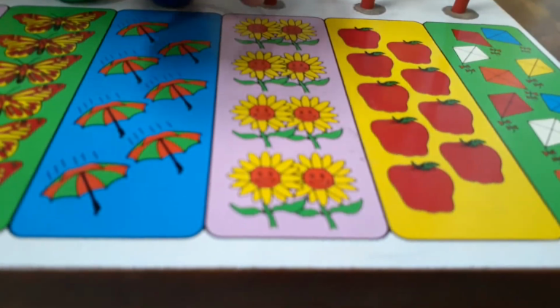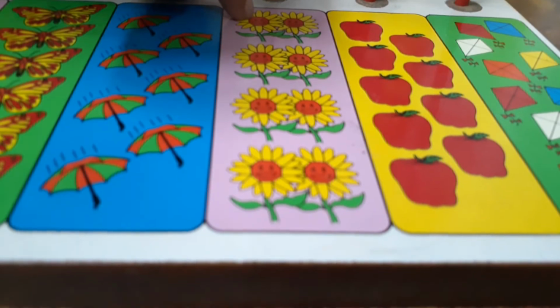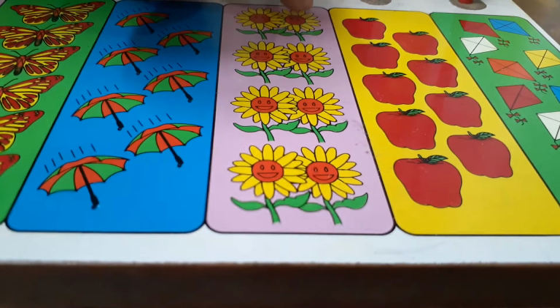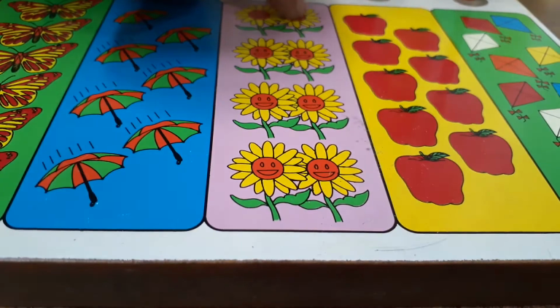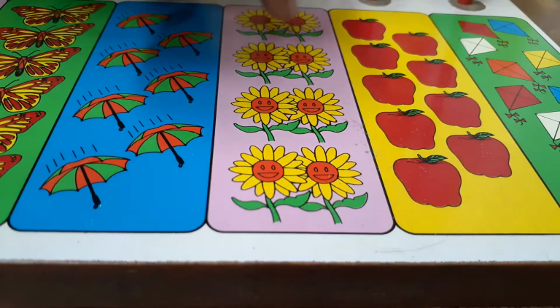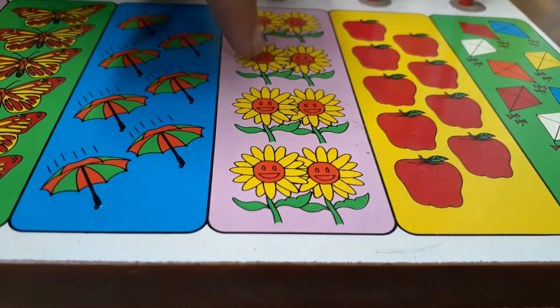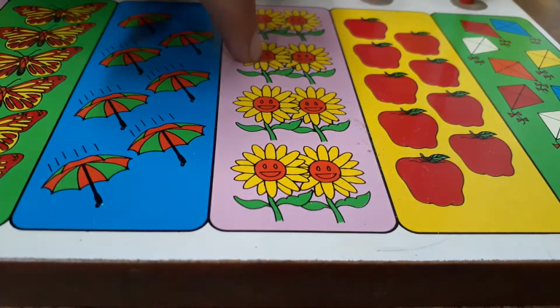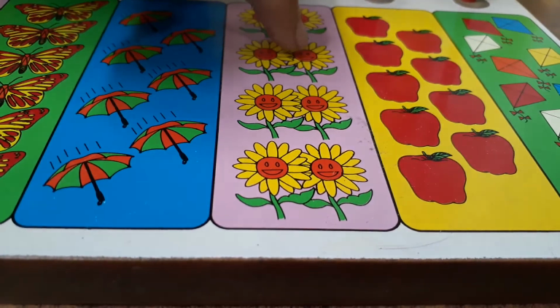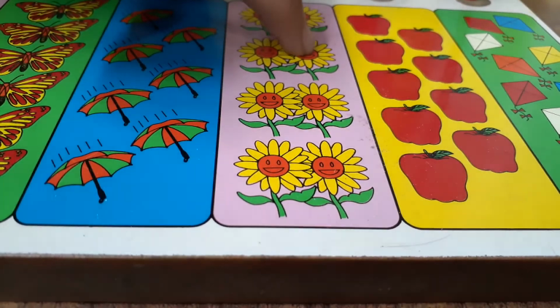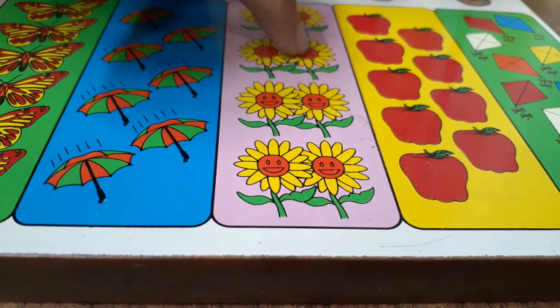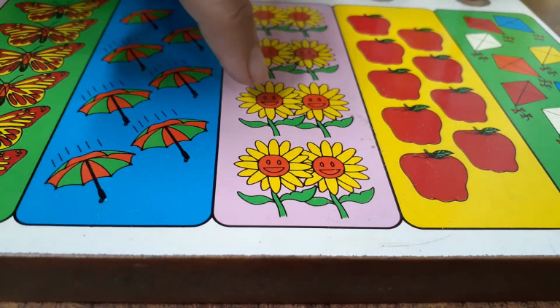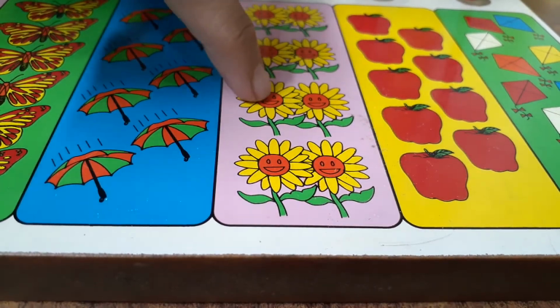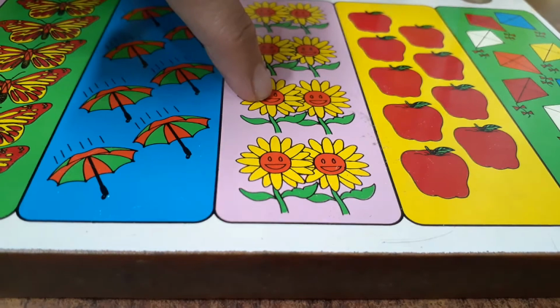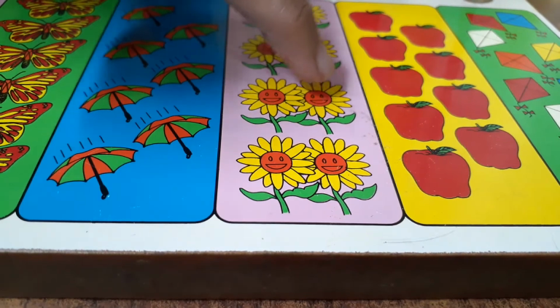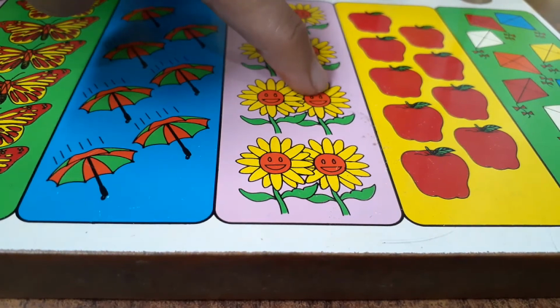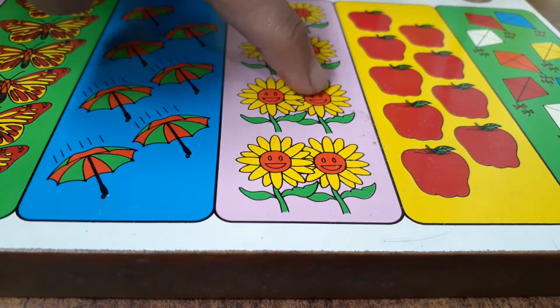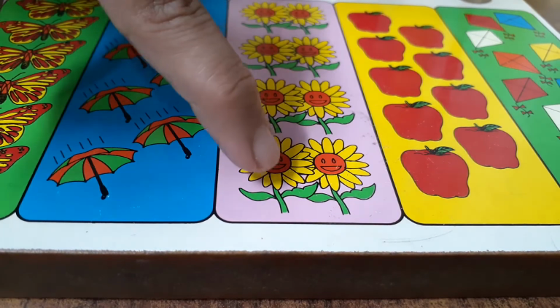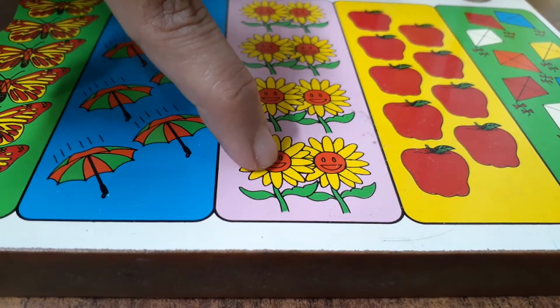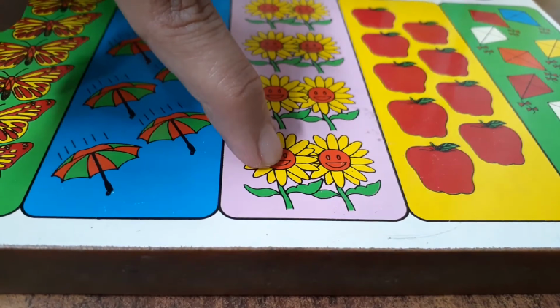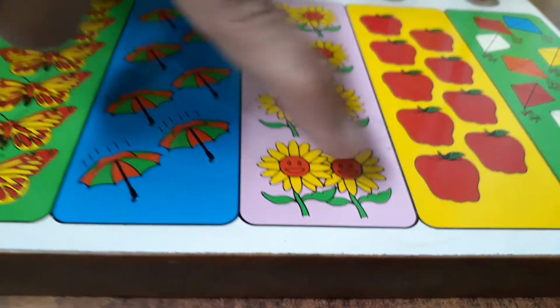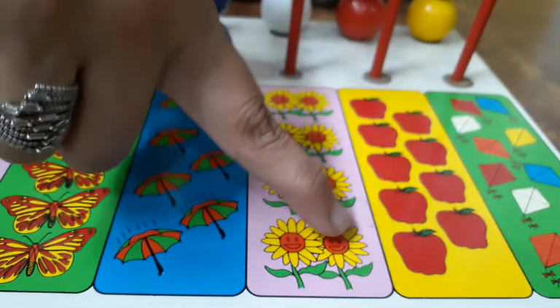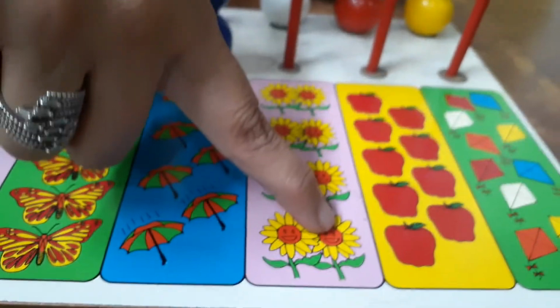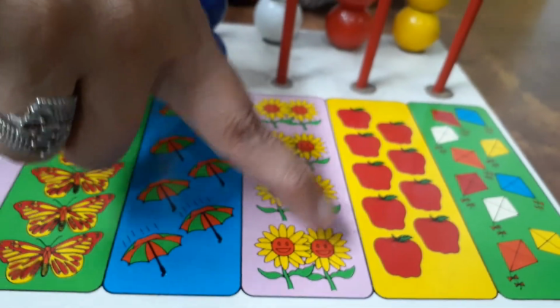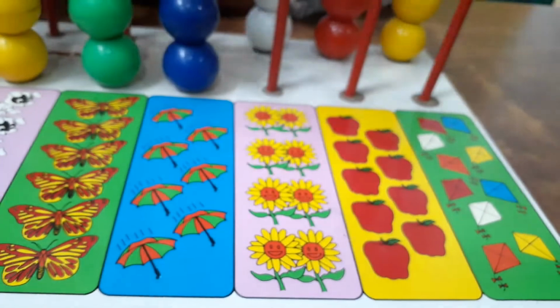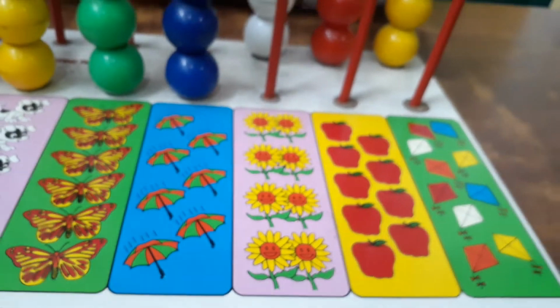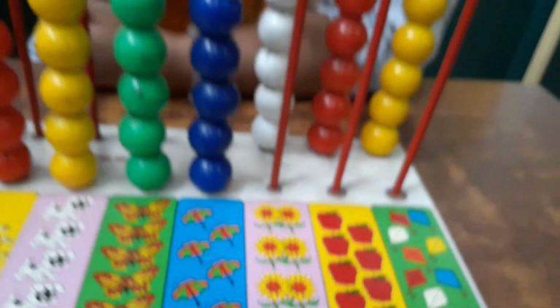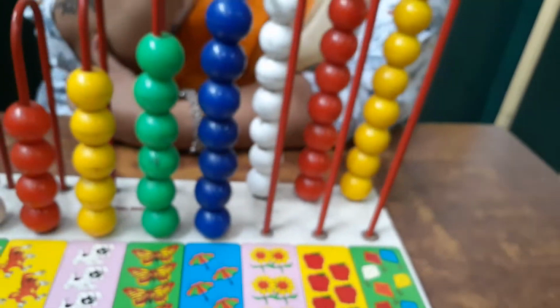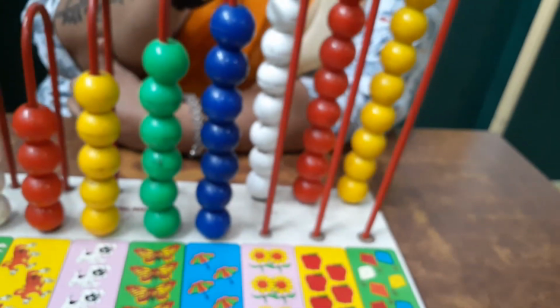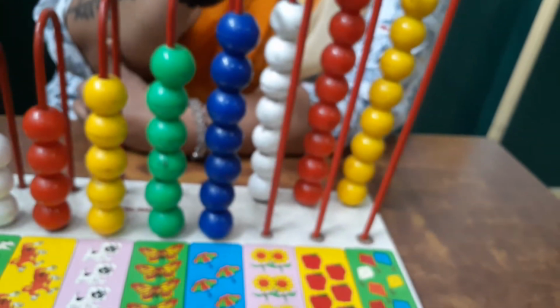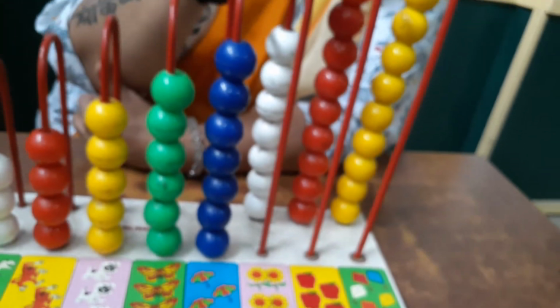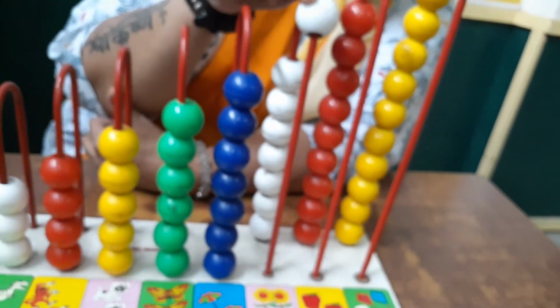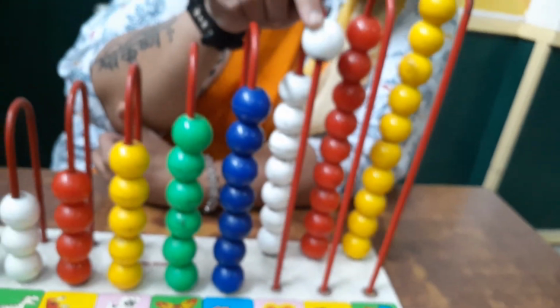One sunflower, two sunflowers, three sunflowers, four sunflowers, five sunflowers, six sunflowers, seven sunflowers, and eight sunflowers. So what is the color of these beads? White.